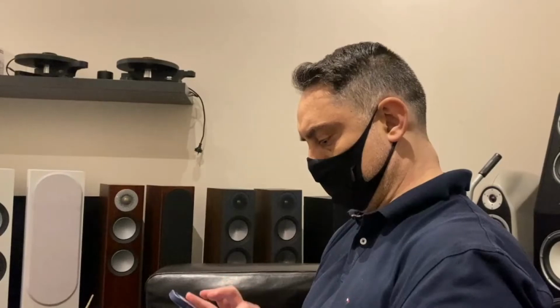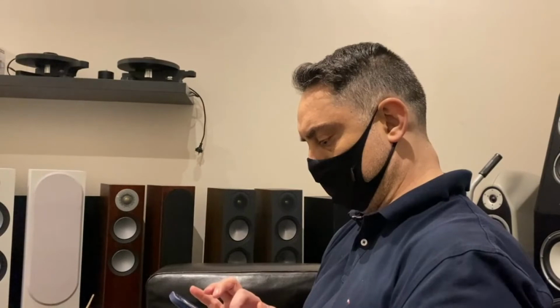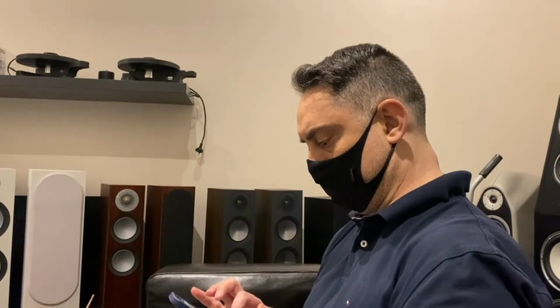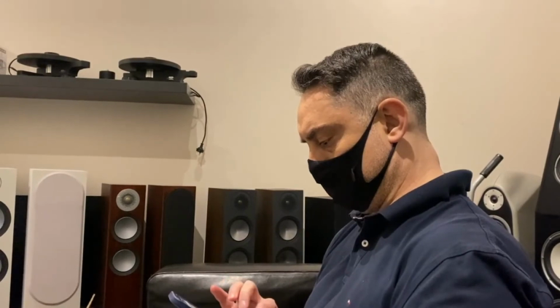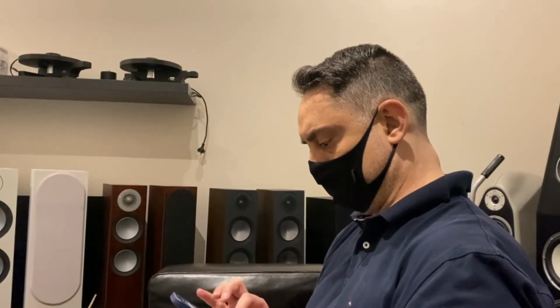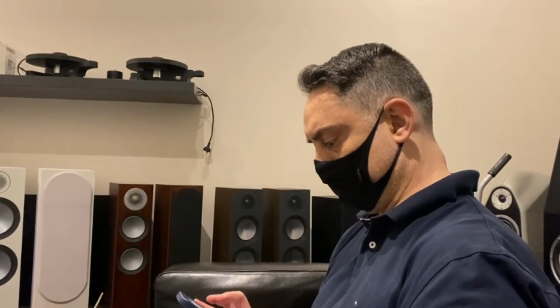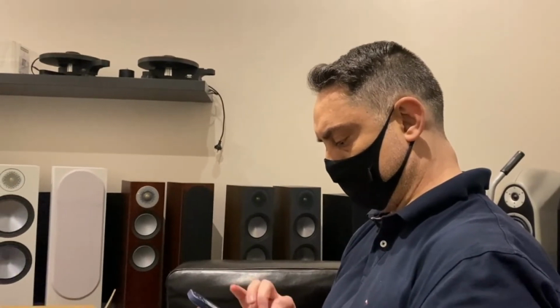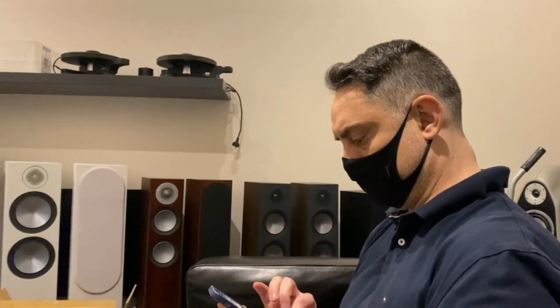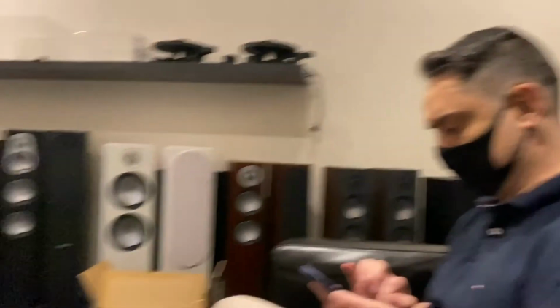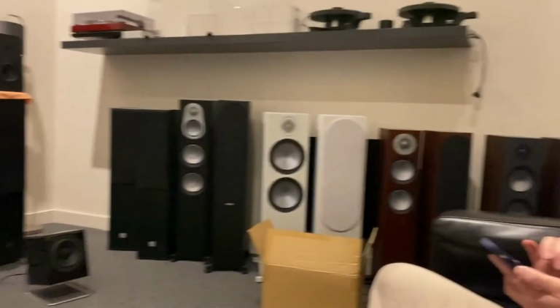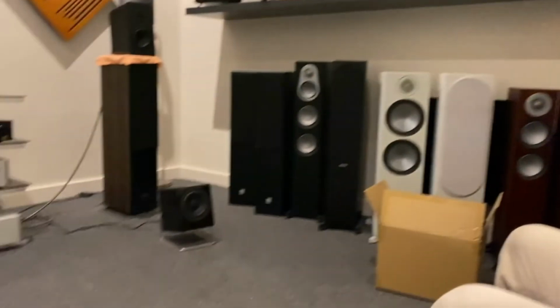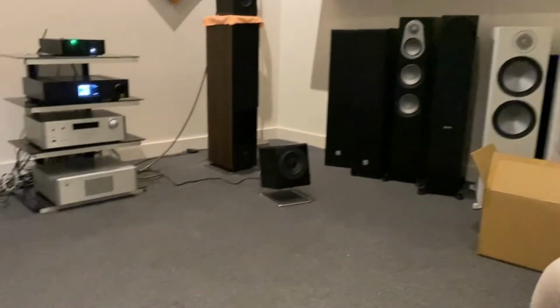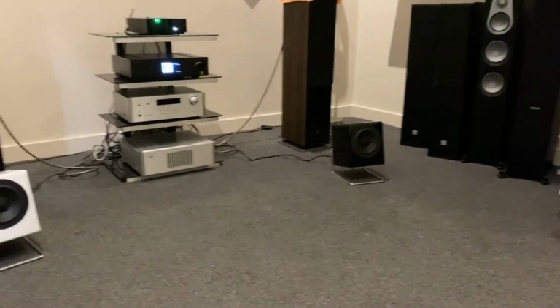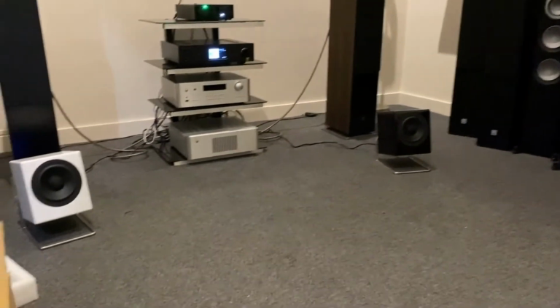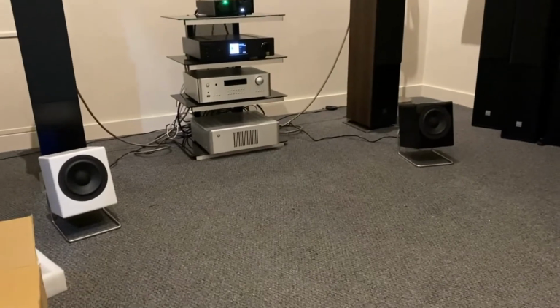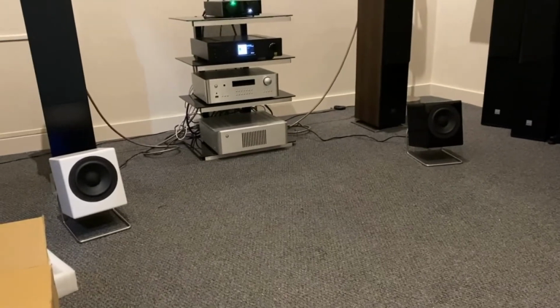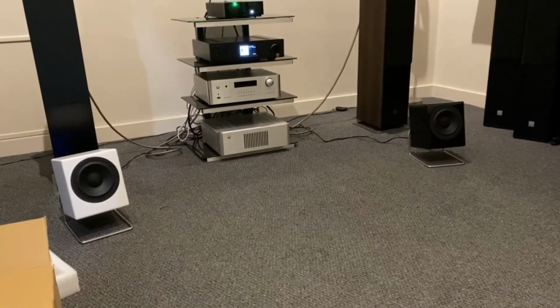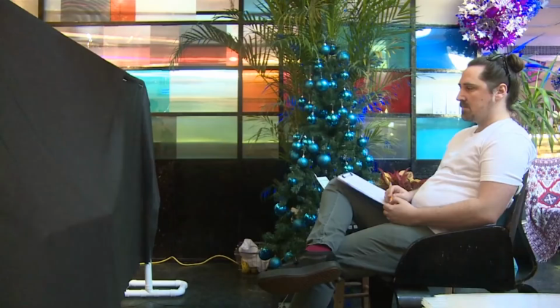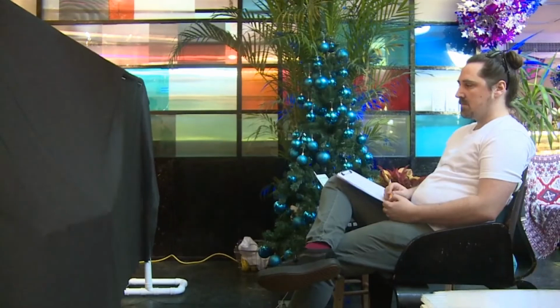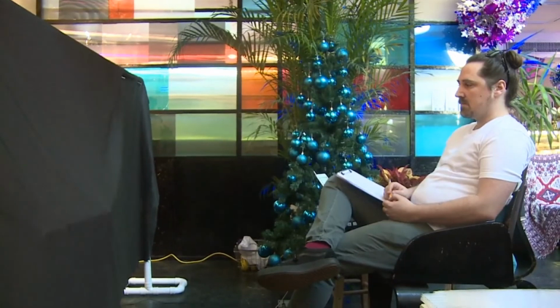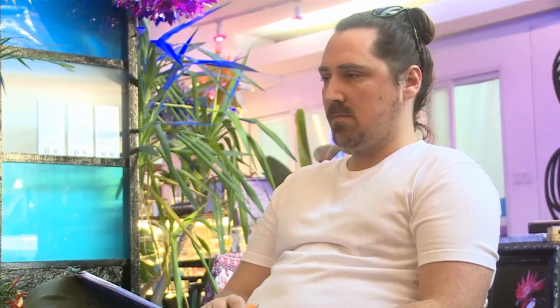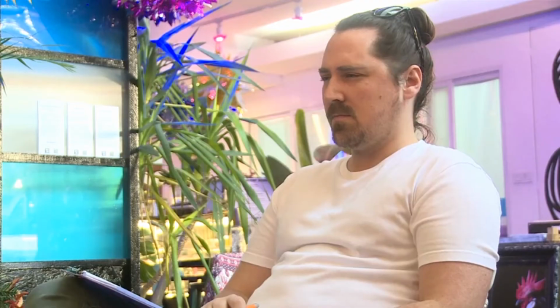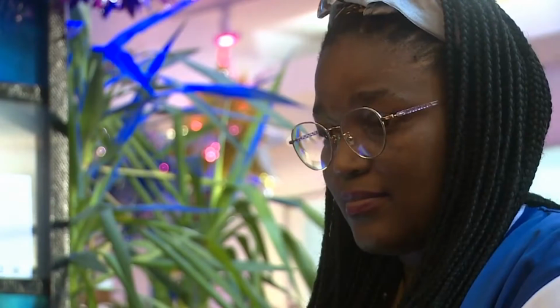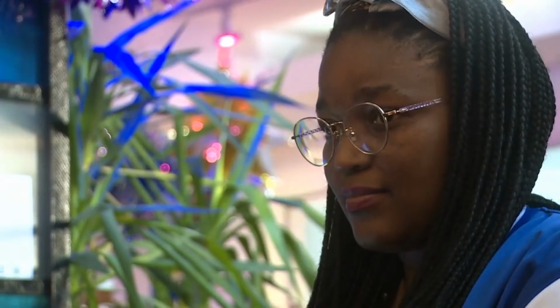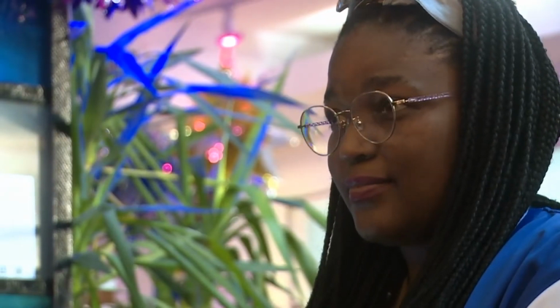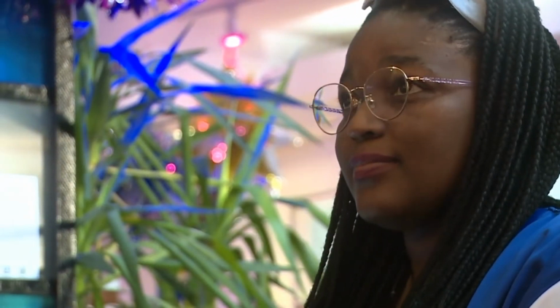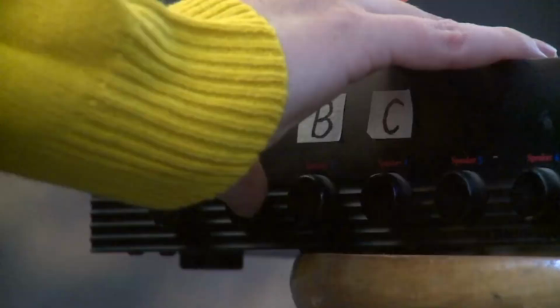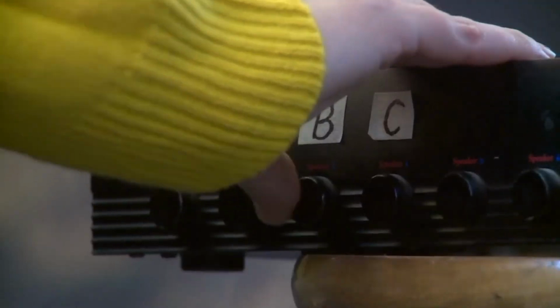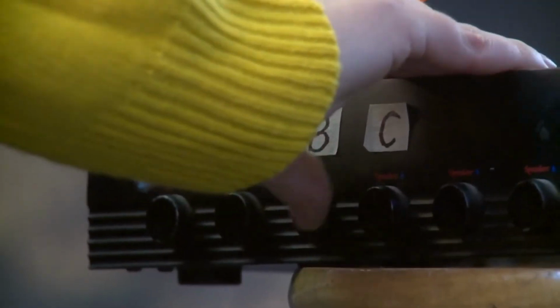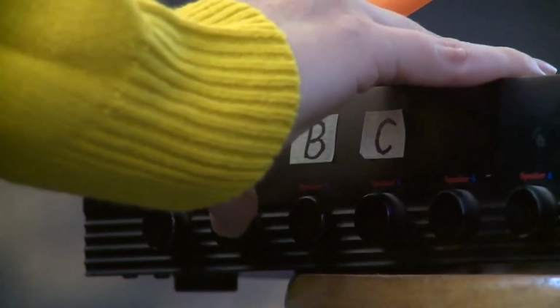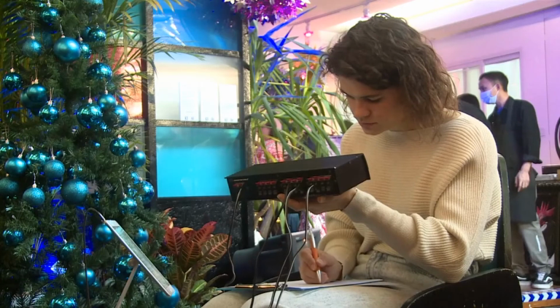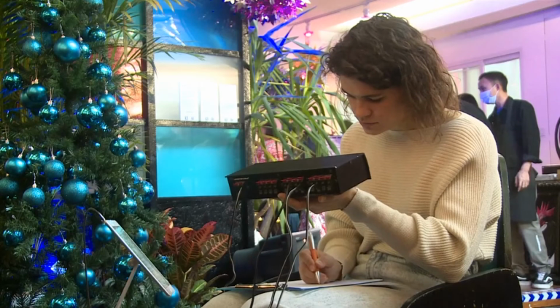We took our hi-fi box prototypes to Melbourne HiFi for expert audiophile review, and Pat, the owner, was so impressed that he wants to stock them. Of course, we conducted blind listening tests with 20 participants, and beat all of the world's high-end Bluetooth speaker brands.